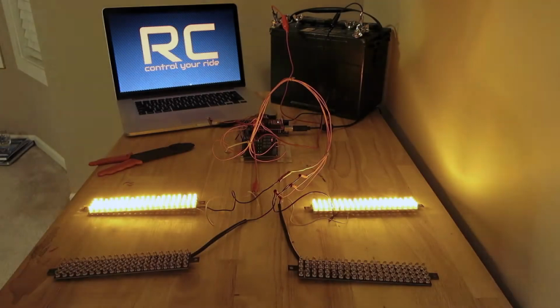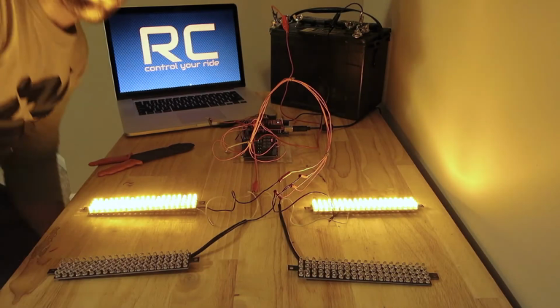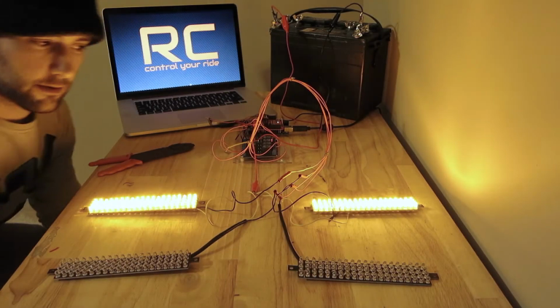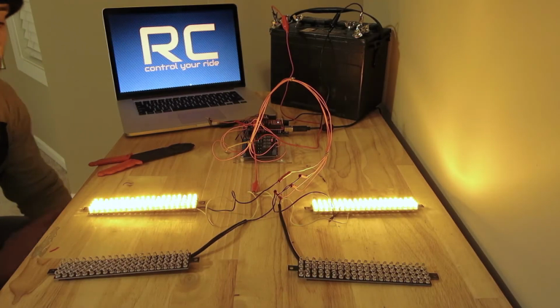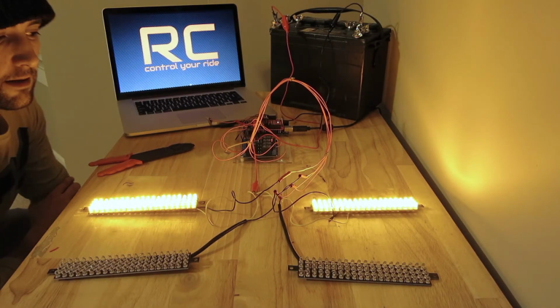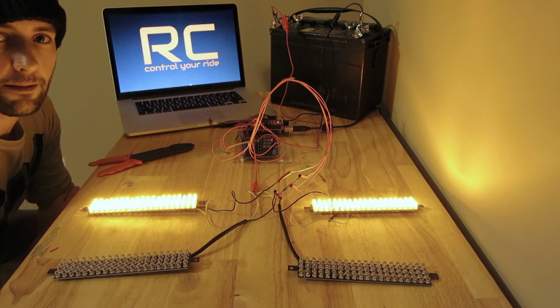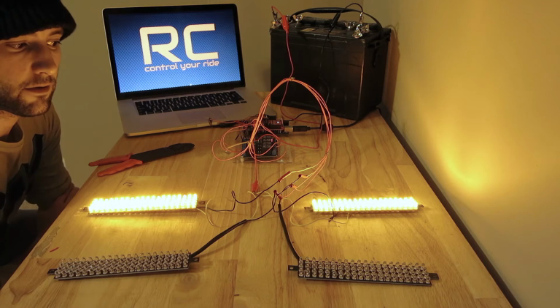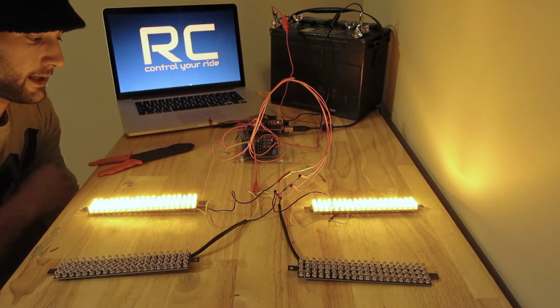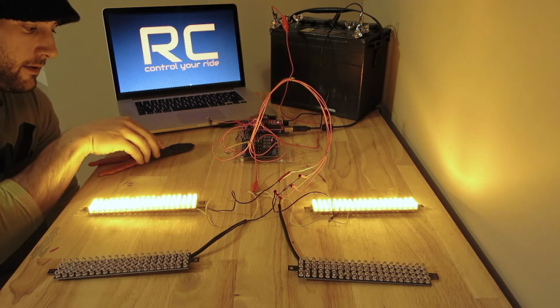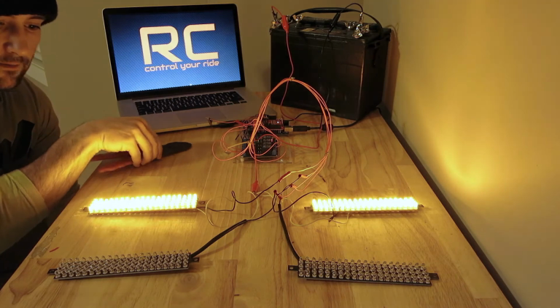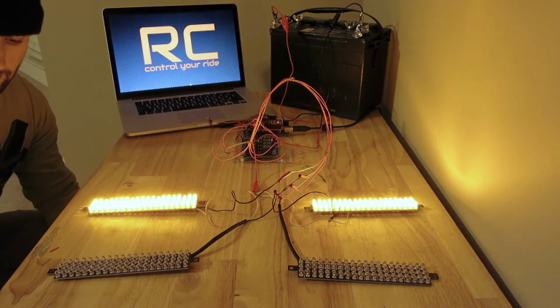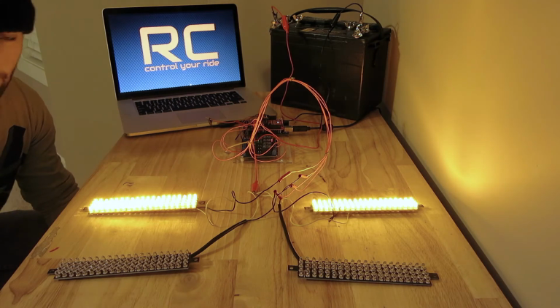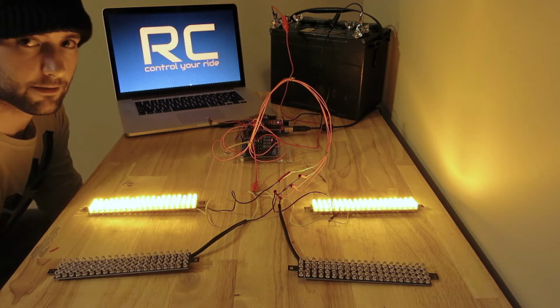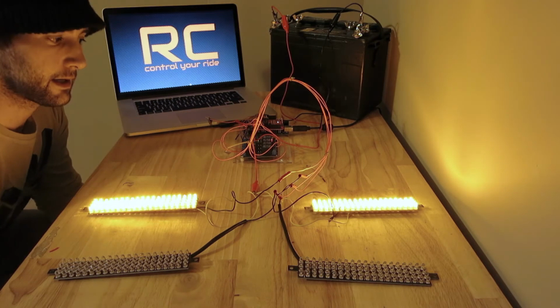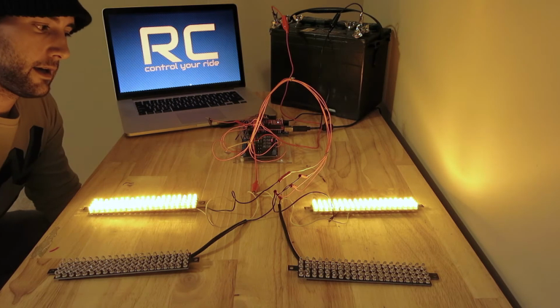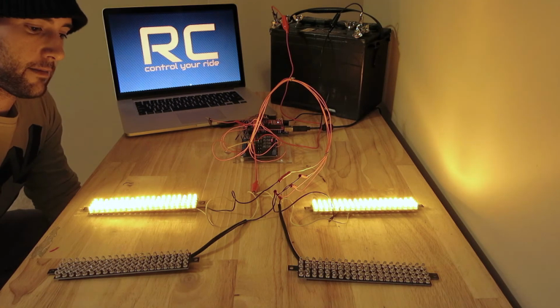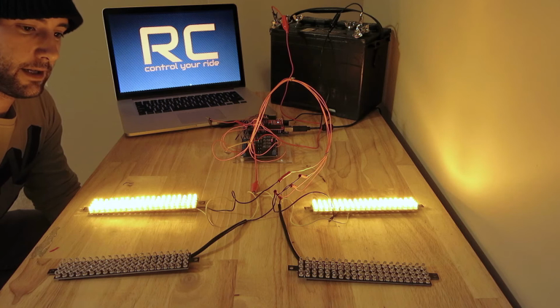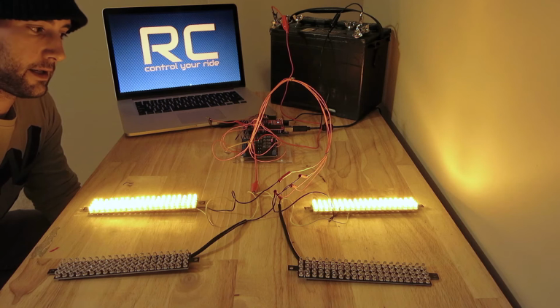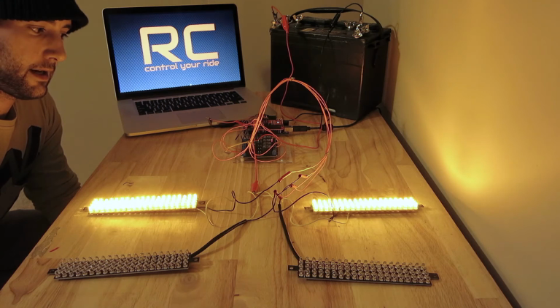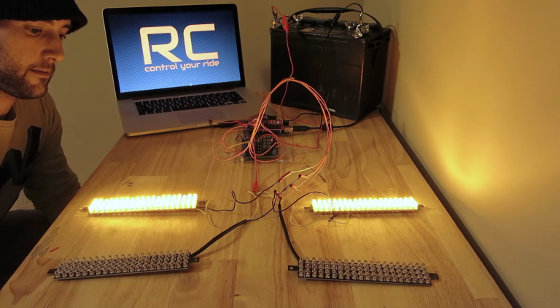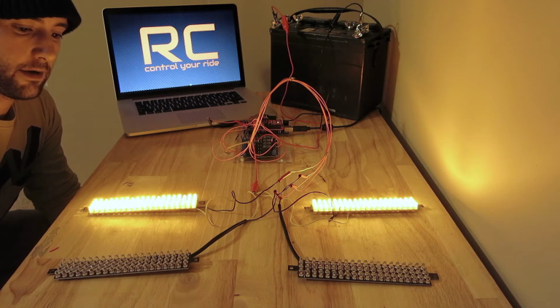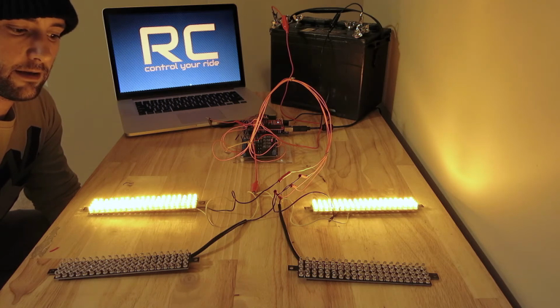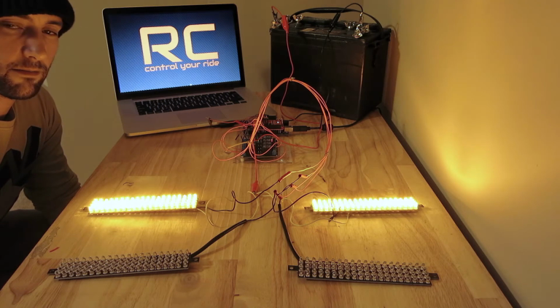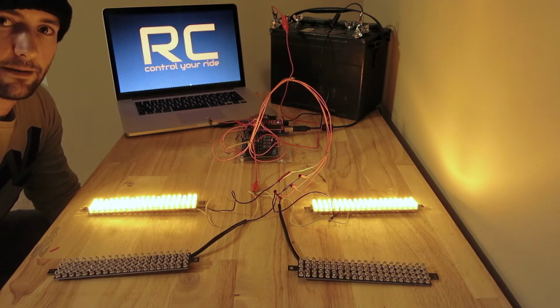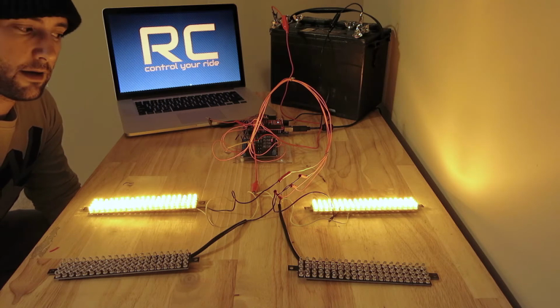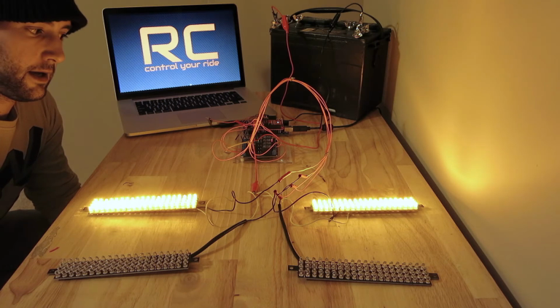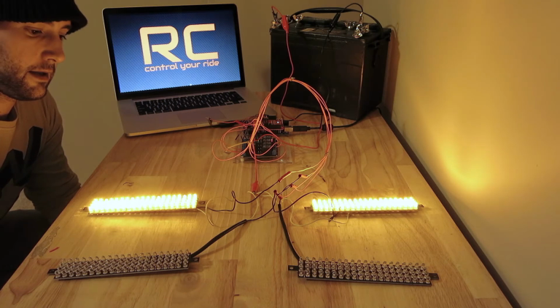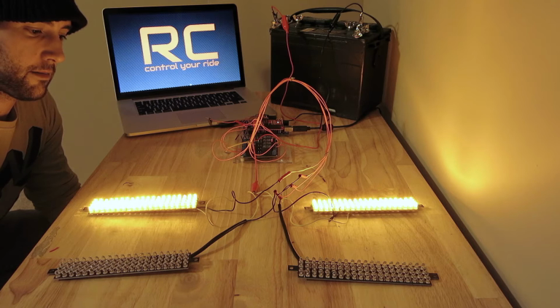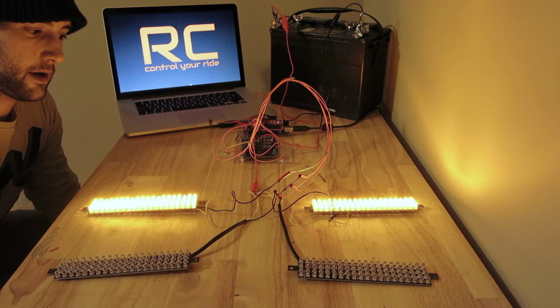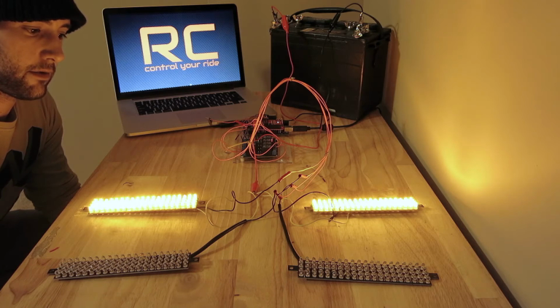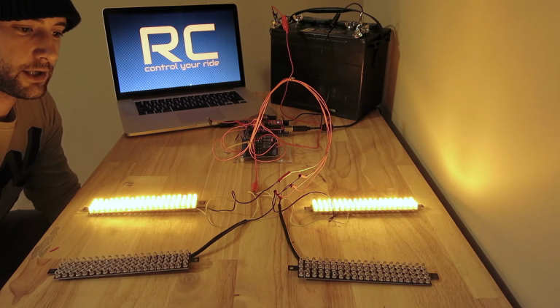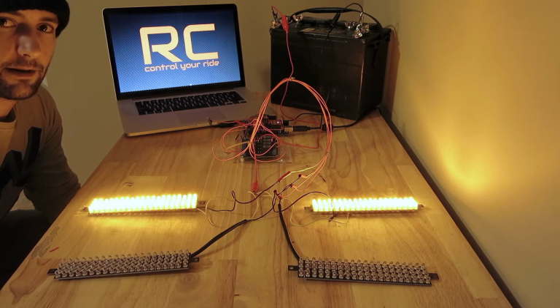Andrew here with RideController. I'm going to give you a real quick demo of the basic version that we're about to release. The model you're seeing here is the 8 relay prototype, and the production model we will start shipping in April.